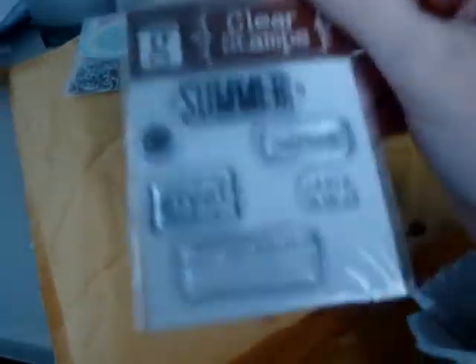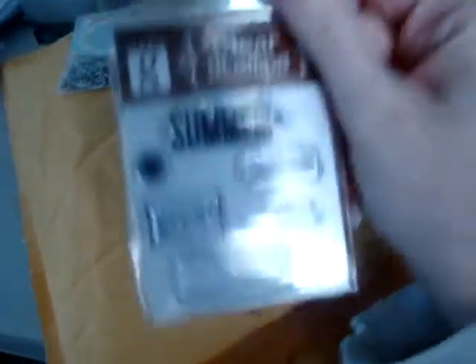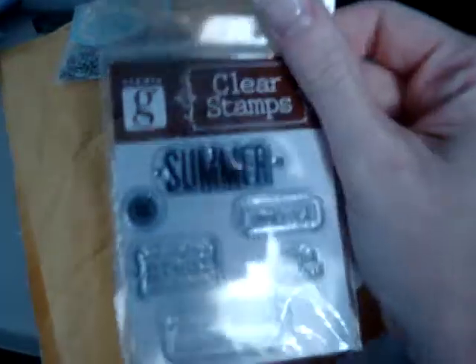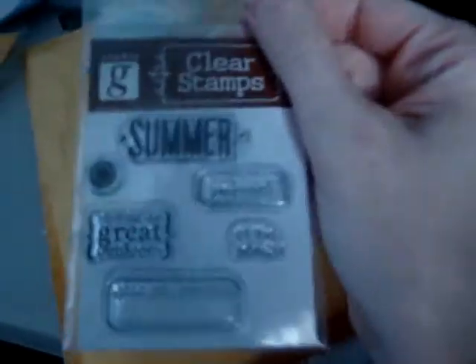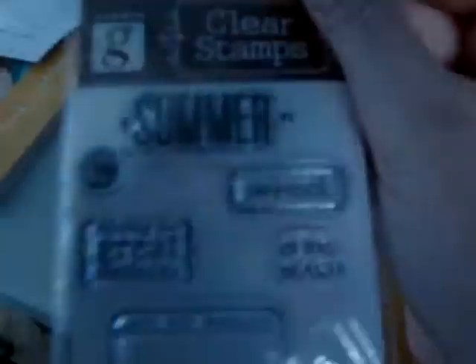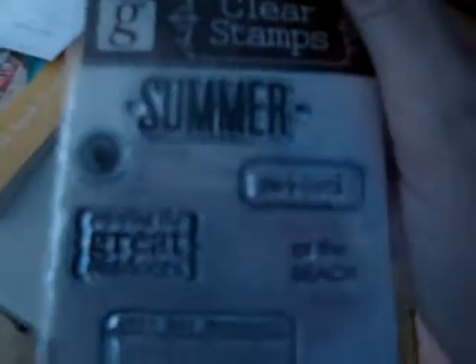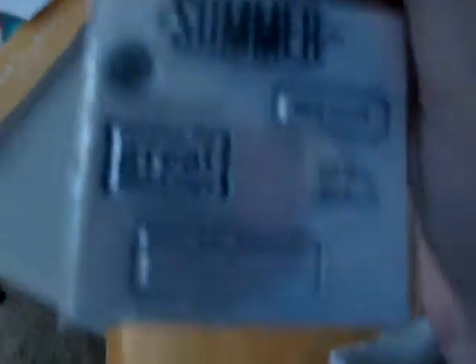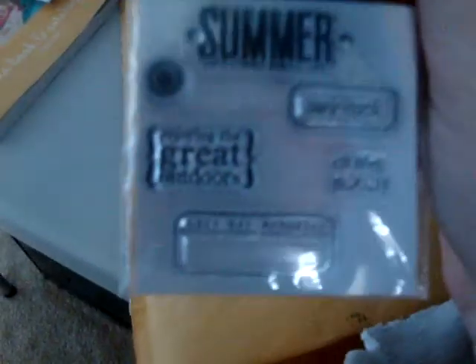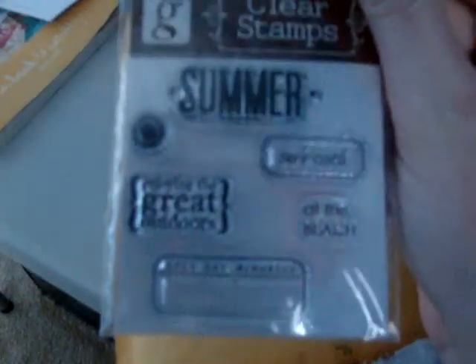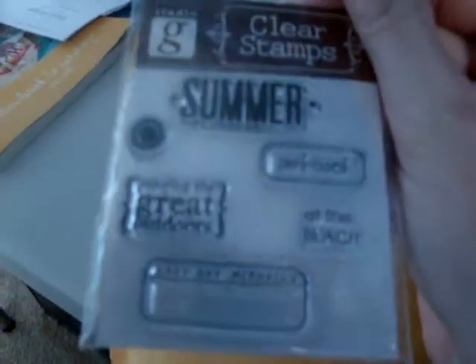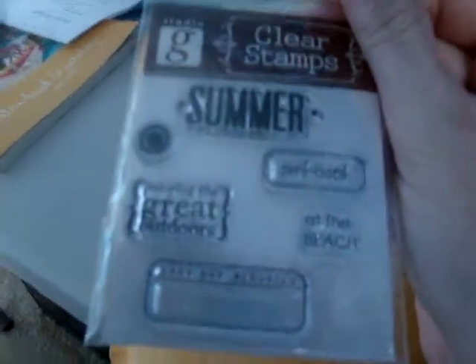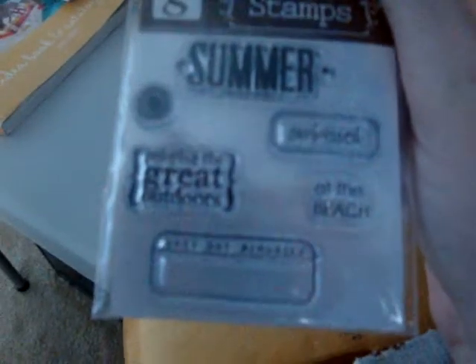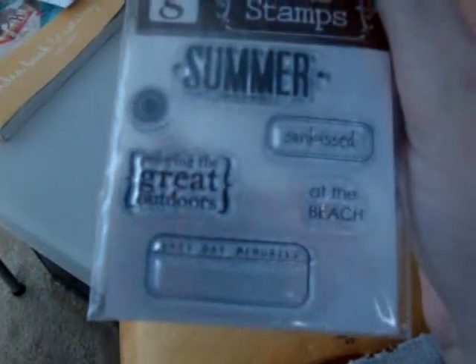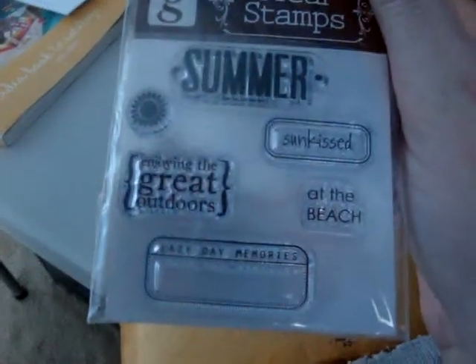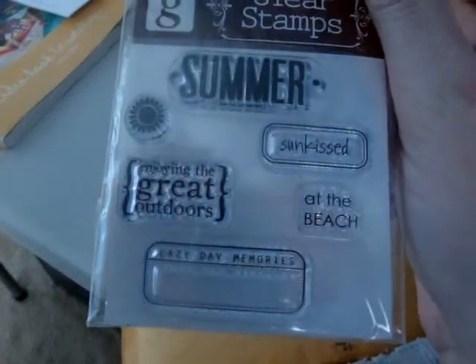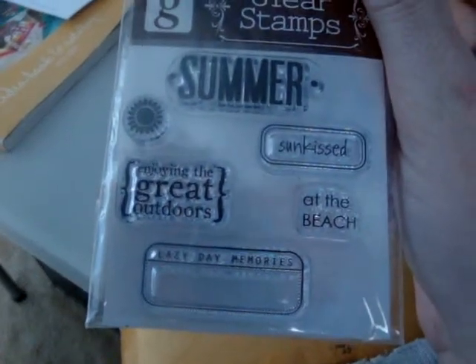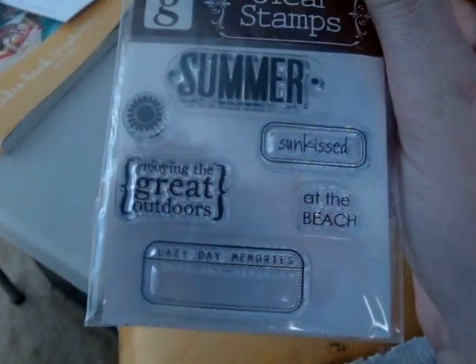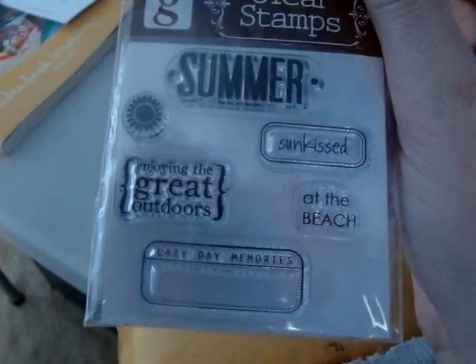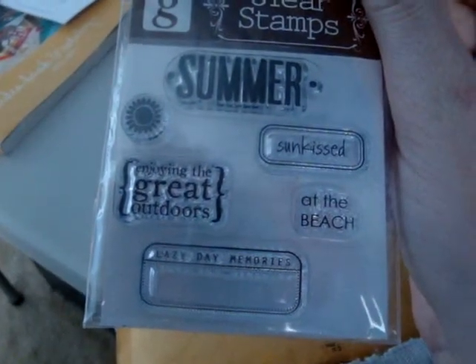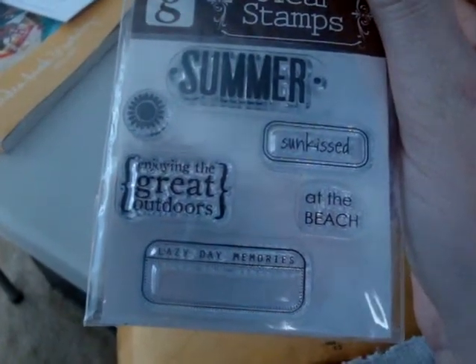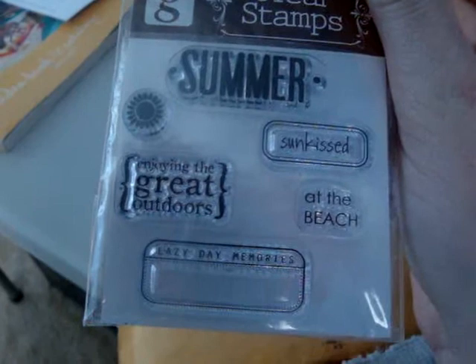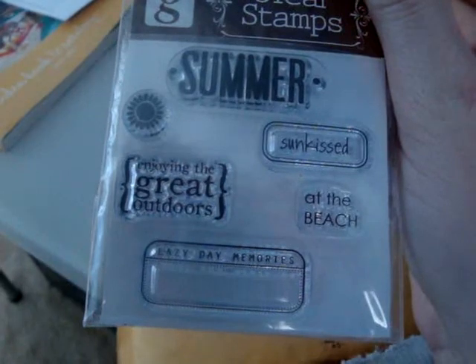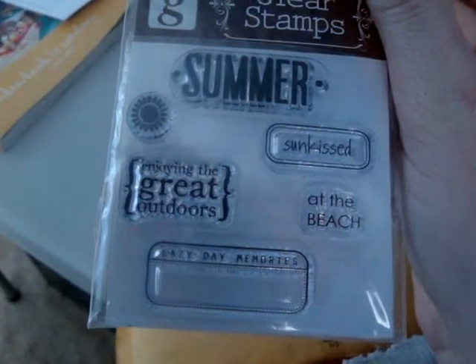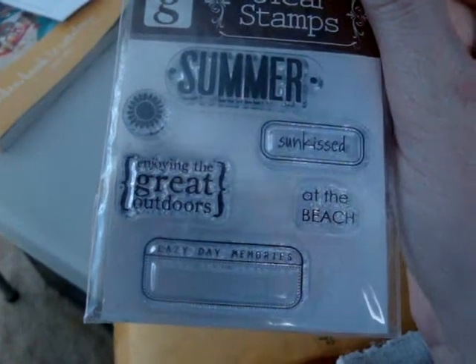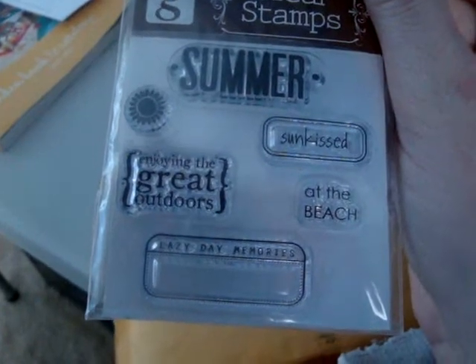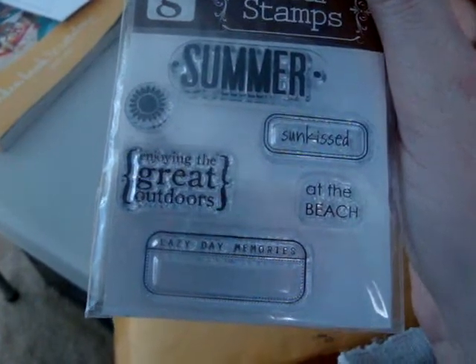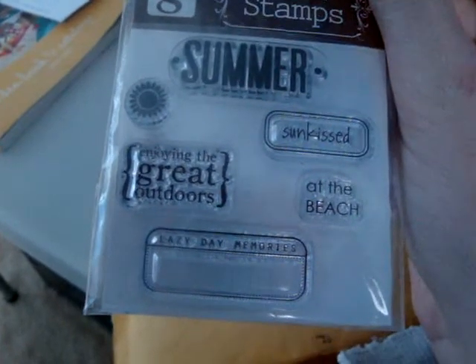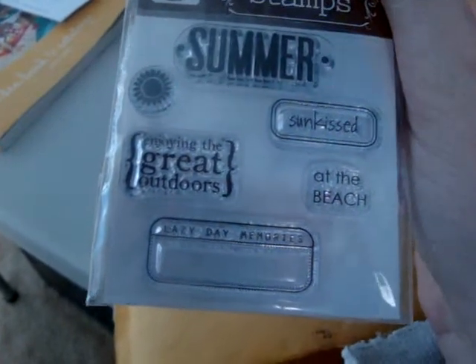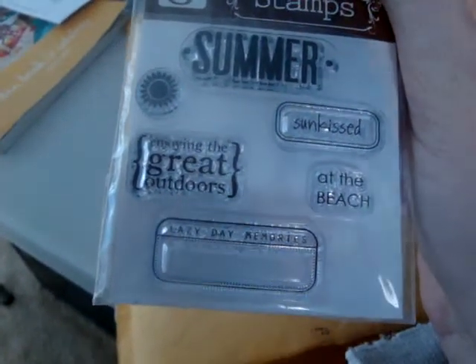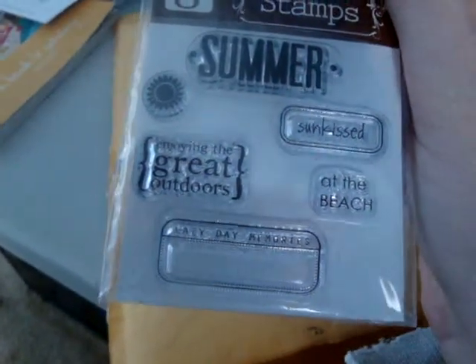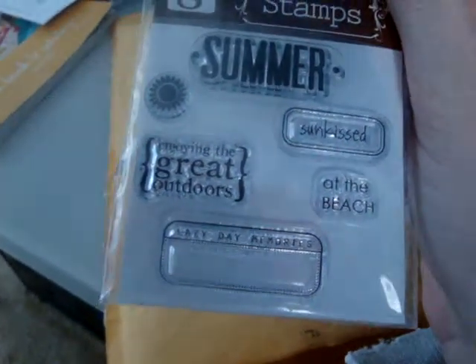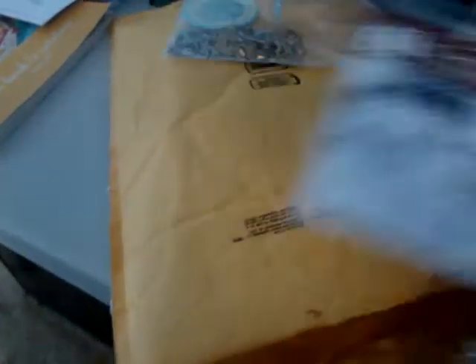Some more stamps — I'm trying to get the glare off of them. There we go. Summer, sun-kissed, enjoy the great outdoors, at the beach, lazy day memories. Cute!